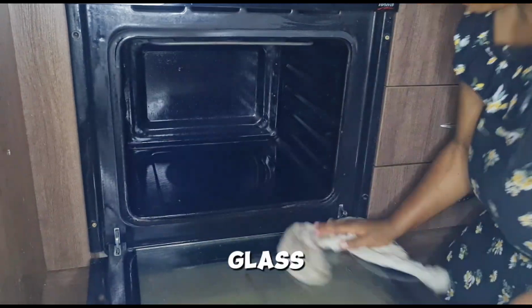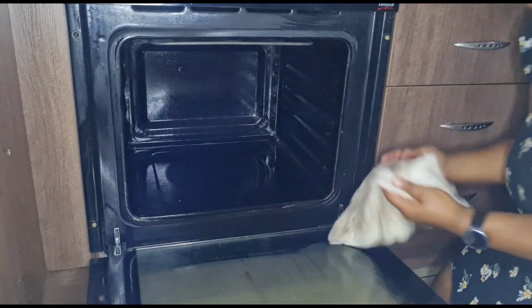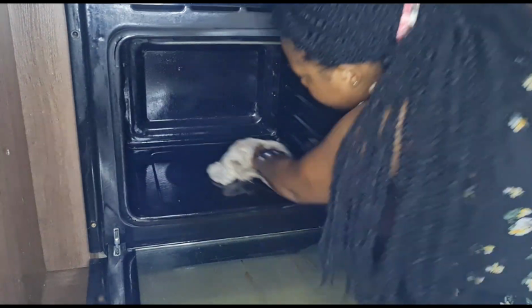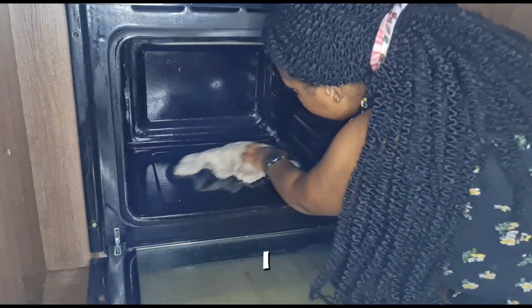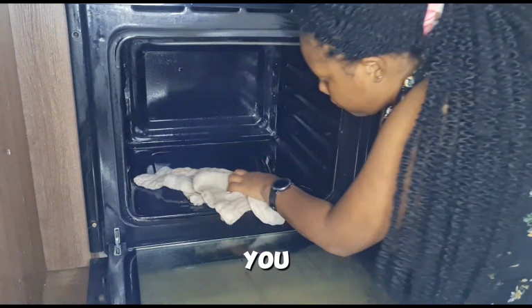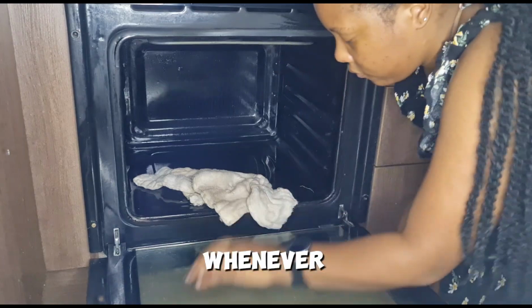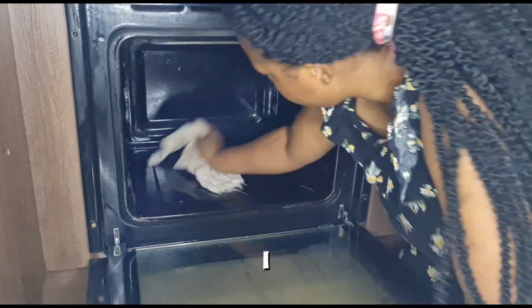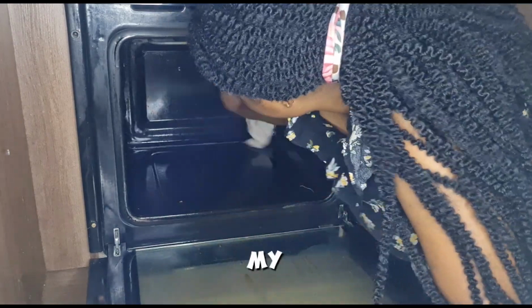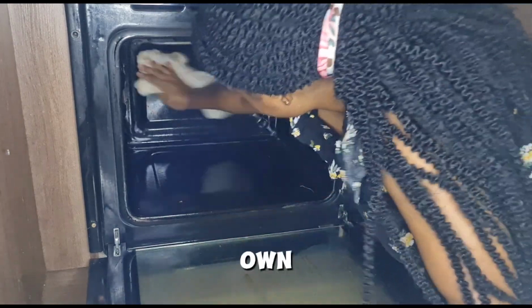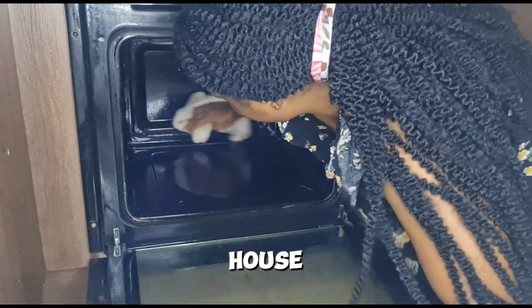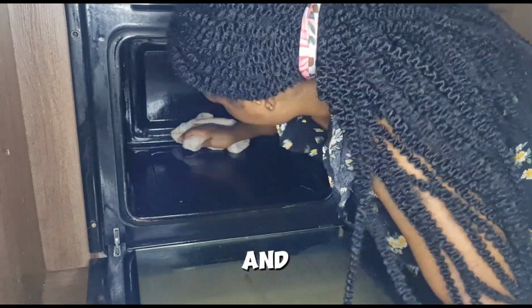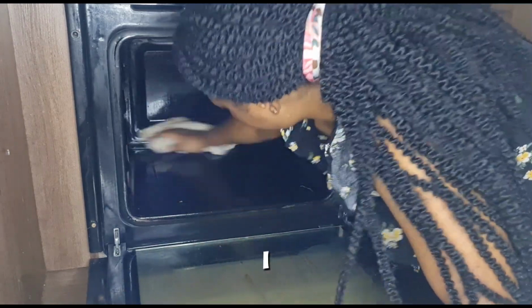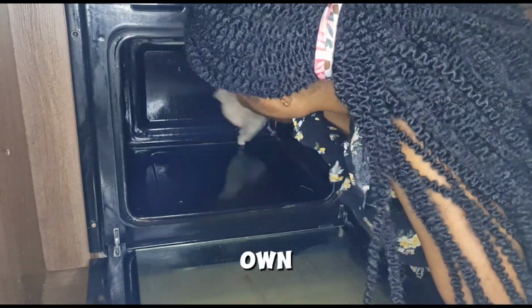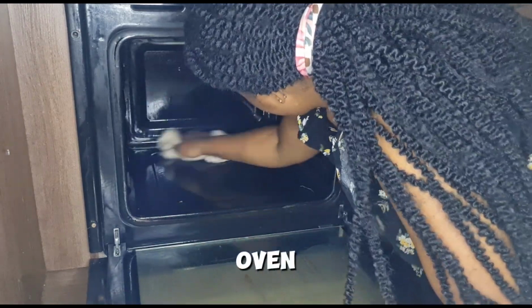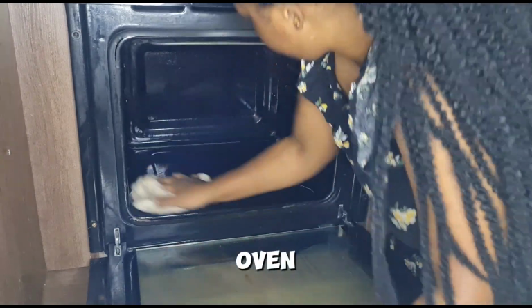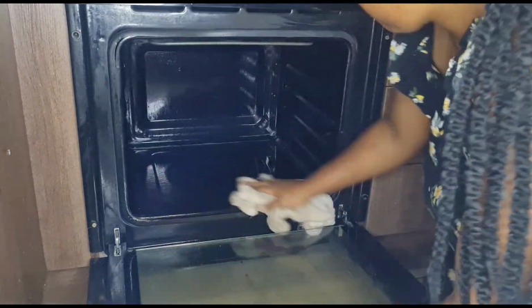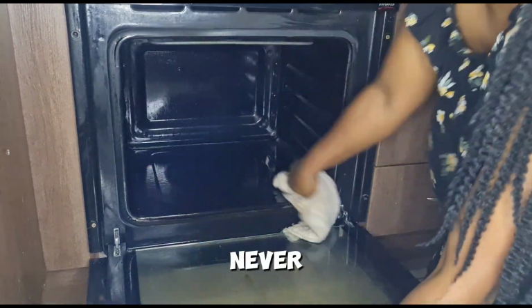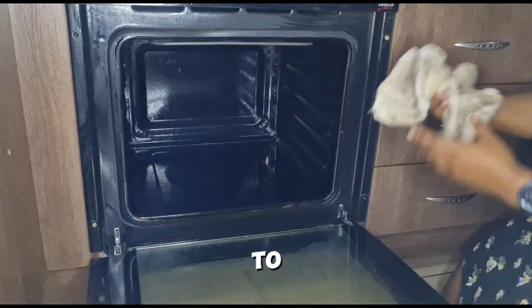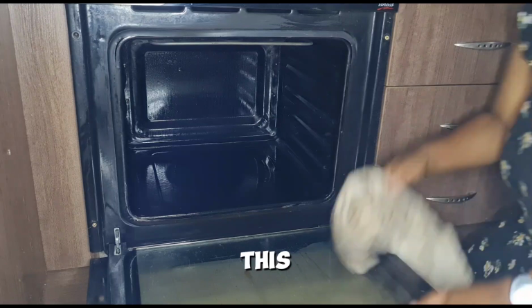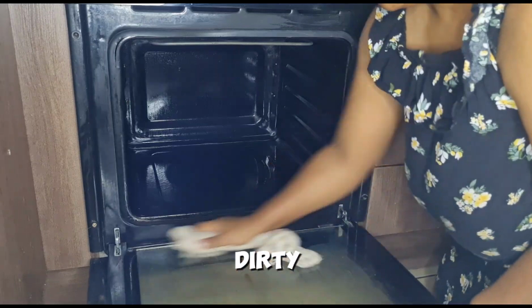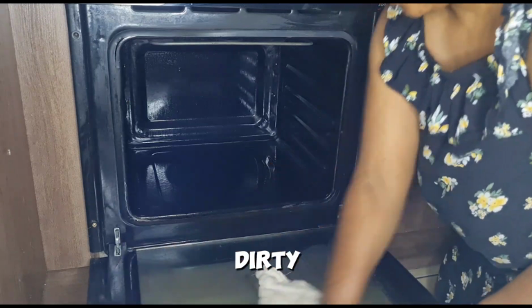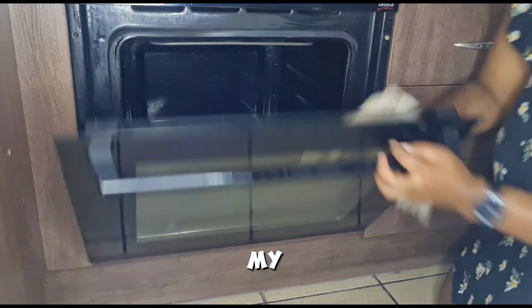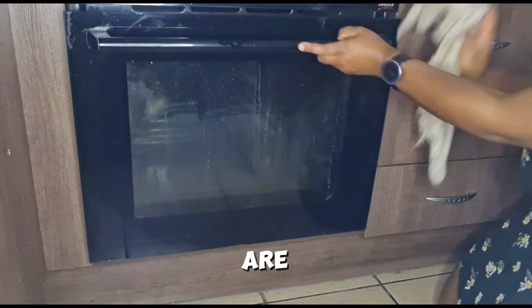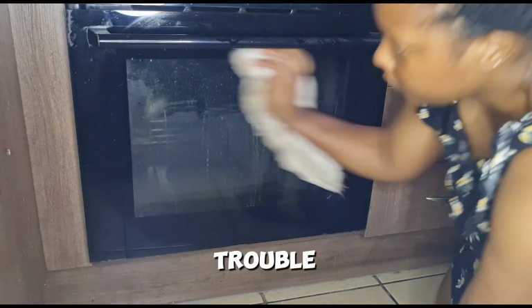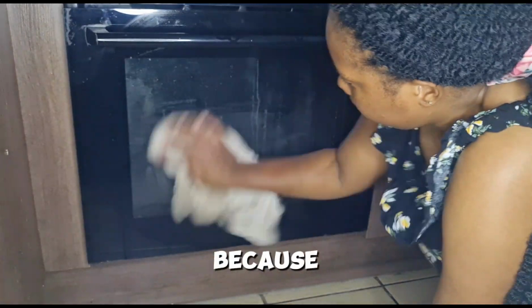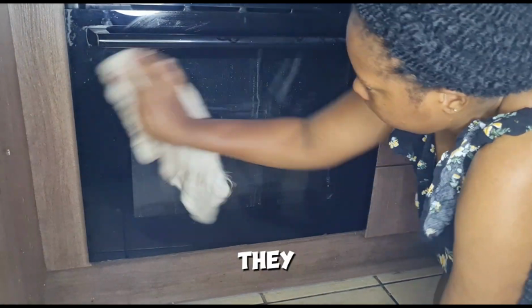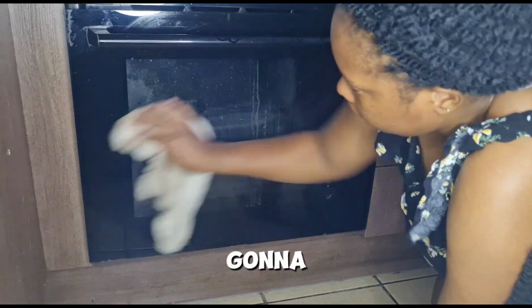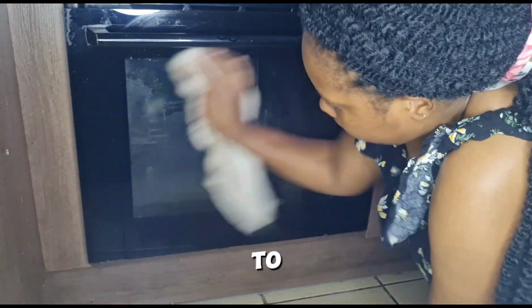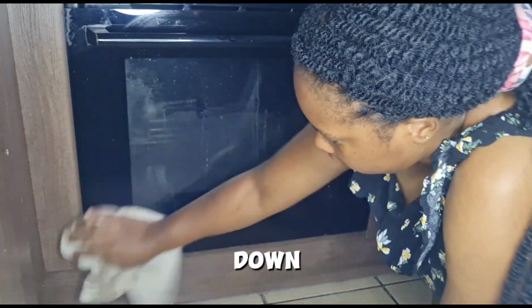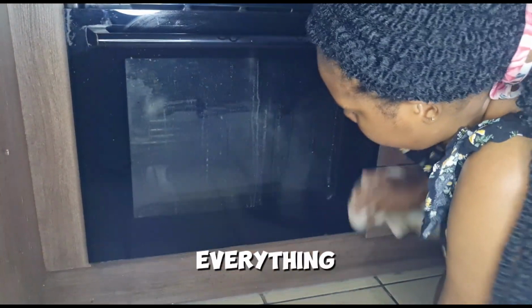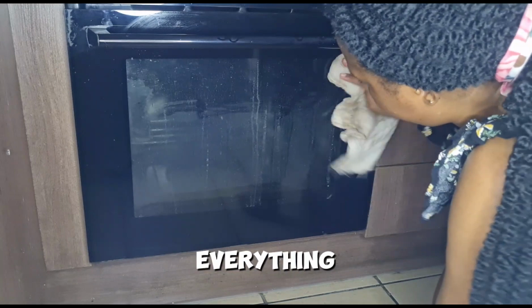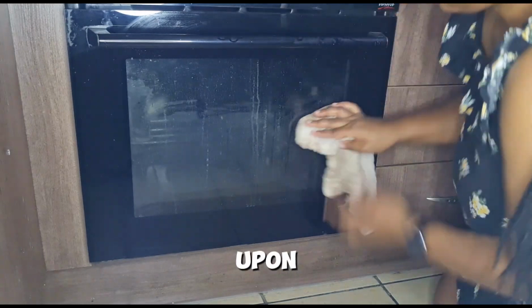I promise you, whenever I build my own house and have my own oven, it's never going to be this dirty. My kids are in trouble because they are going to have to wipe down everything.